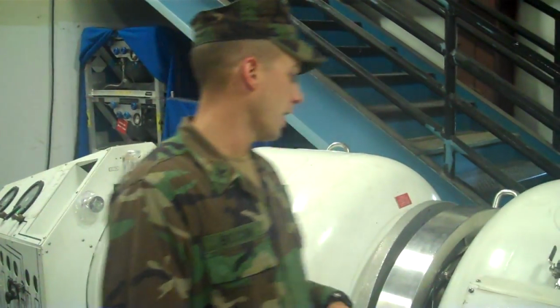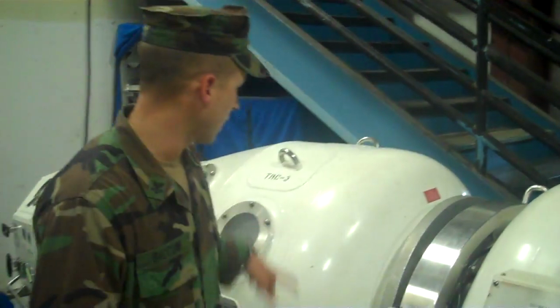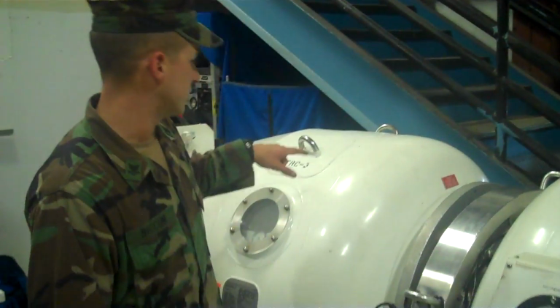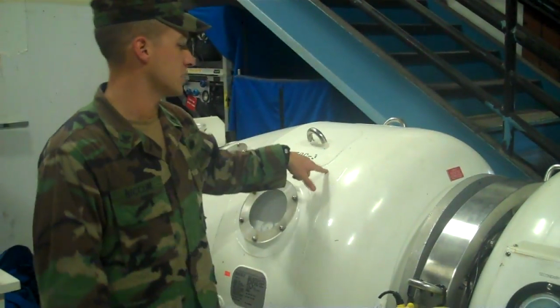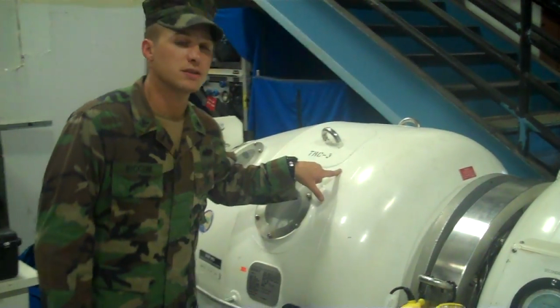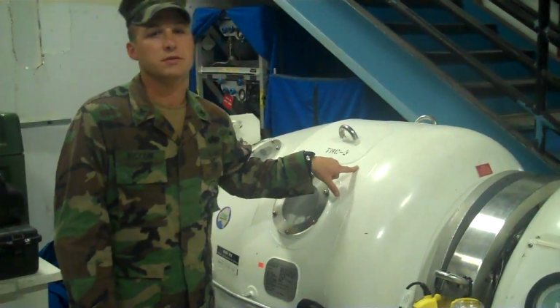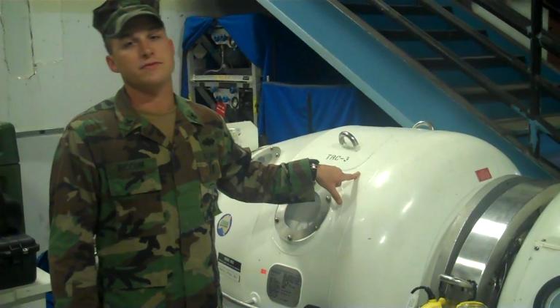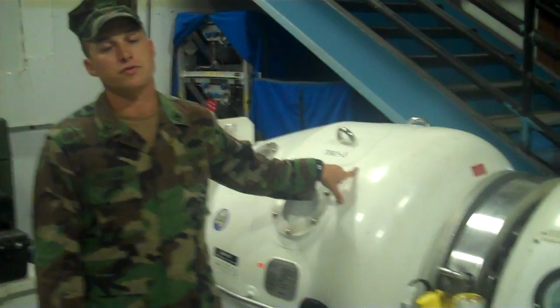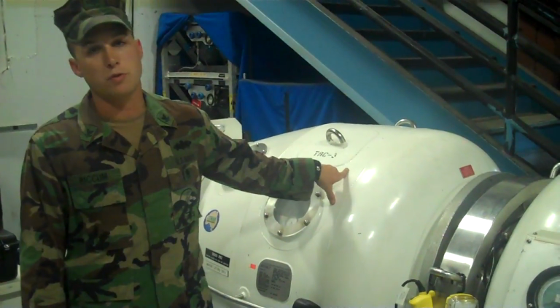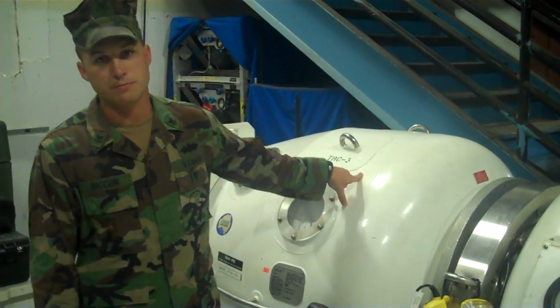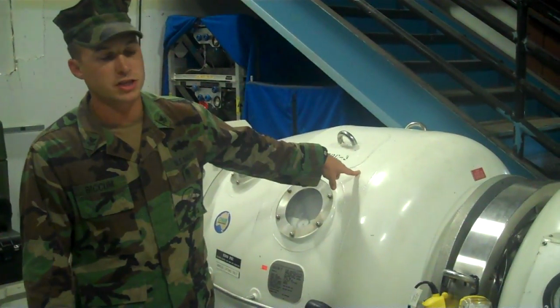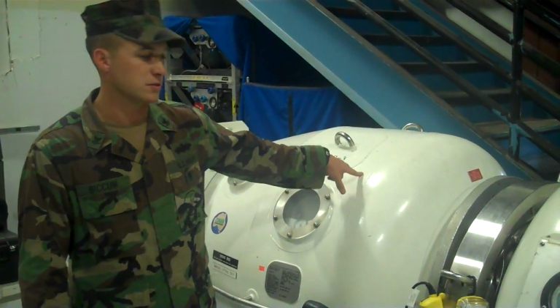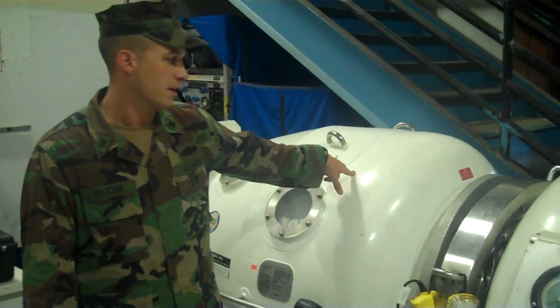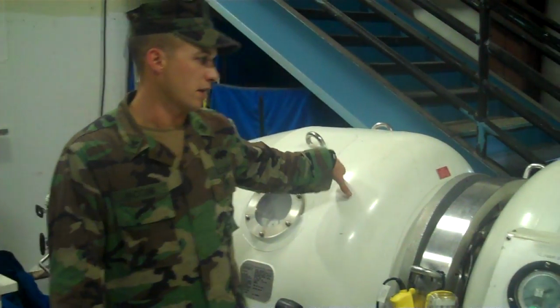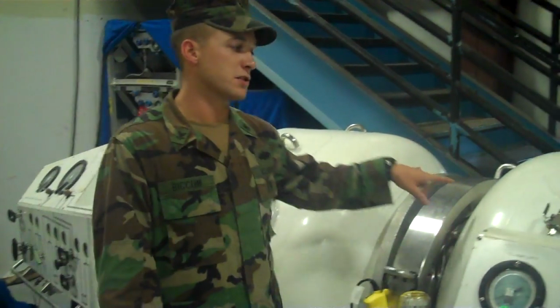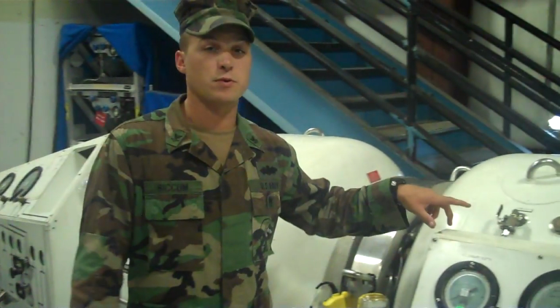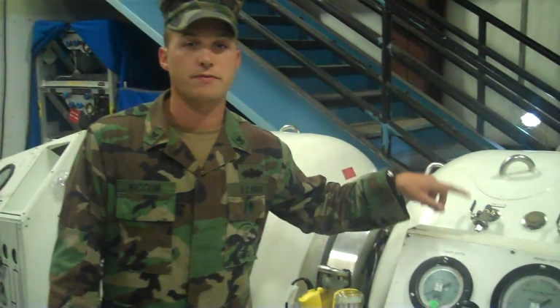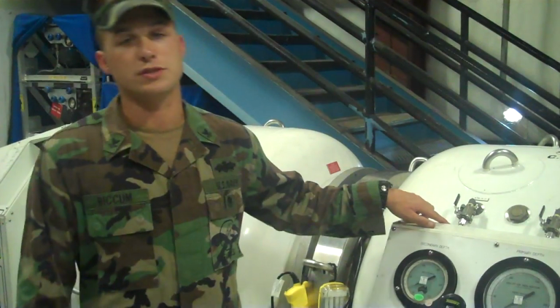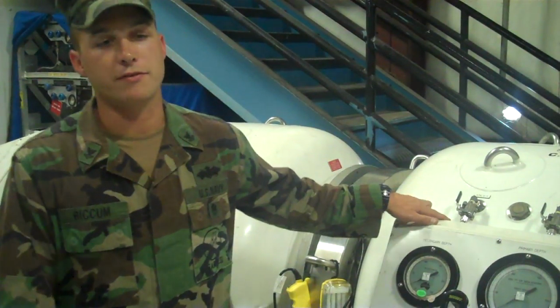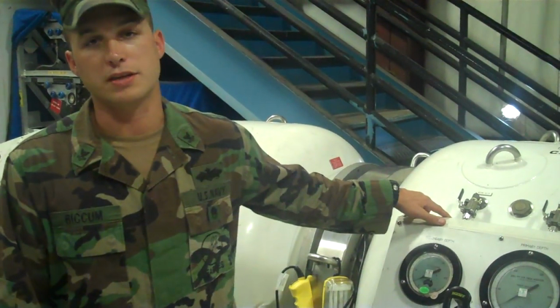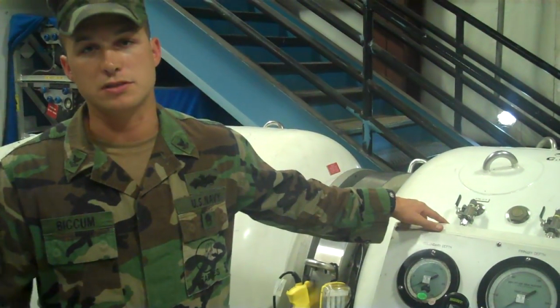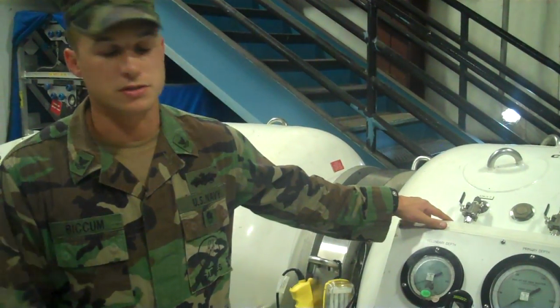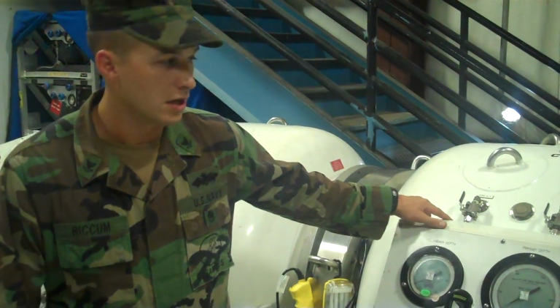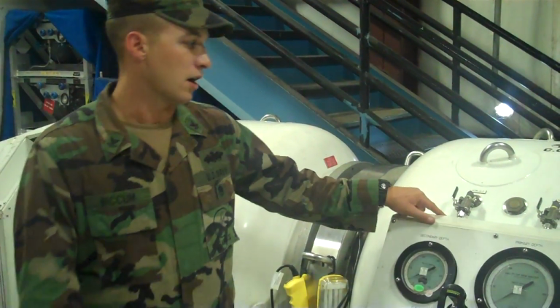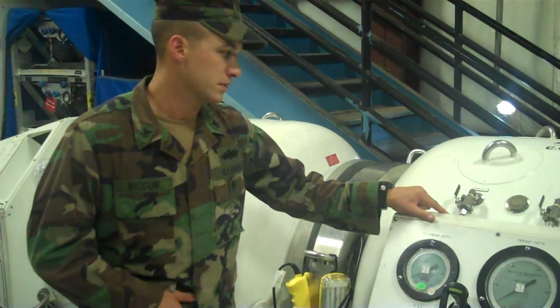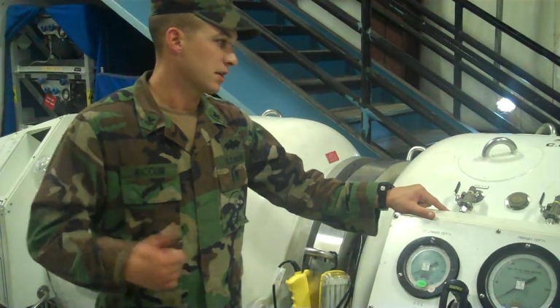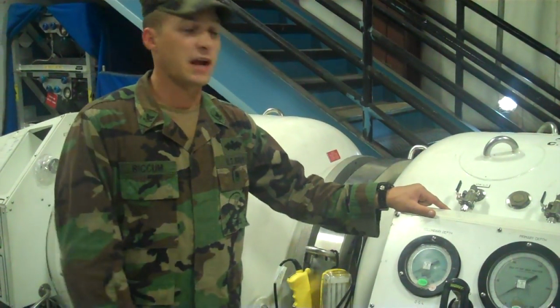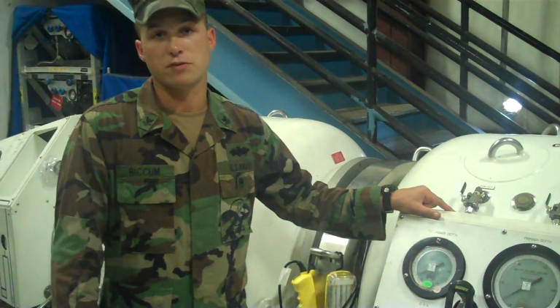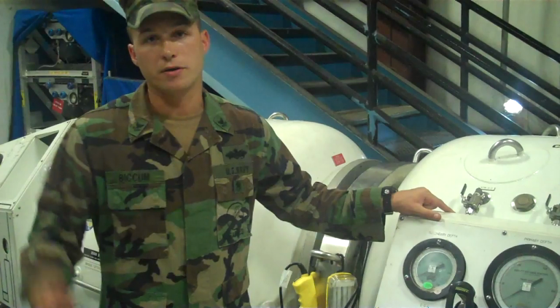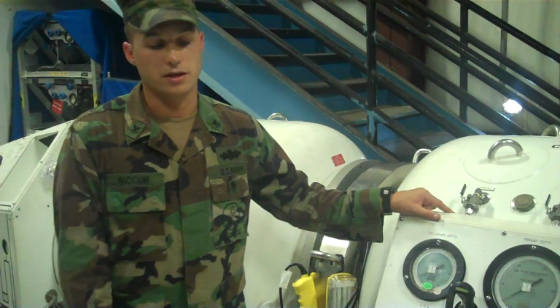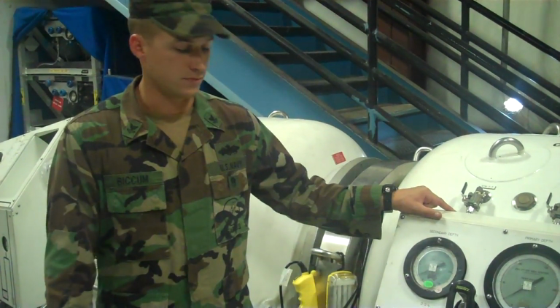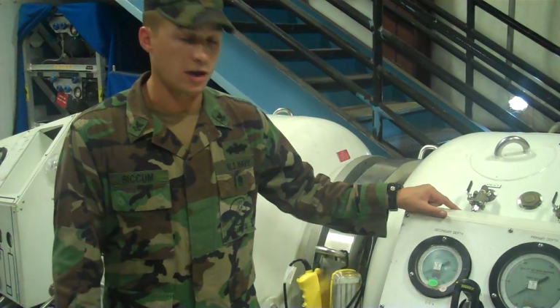Behind me, we have the TRCS, which stands for Transportable Recompression Chamber System. We use this piece of equipment to treat diving-related casualties and illnesses, and get our divers back in the water and ready to go.